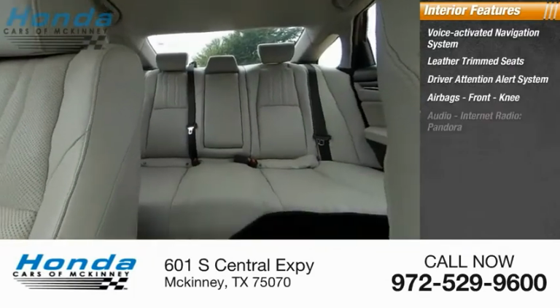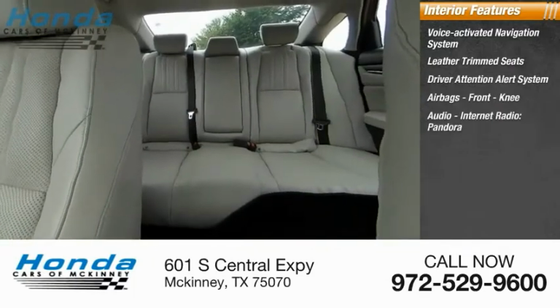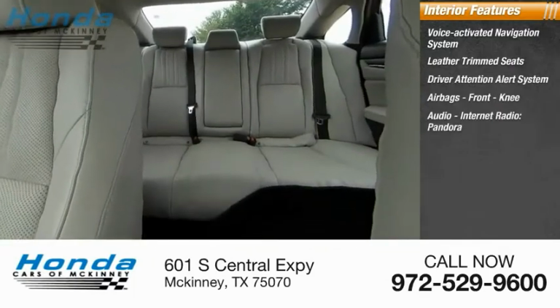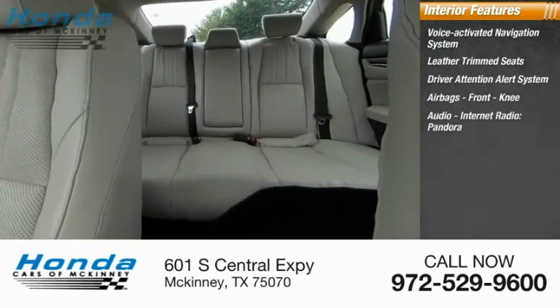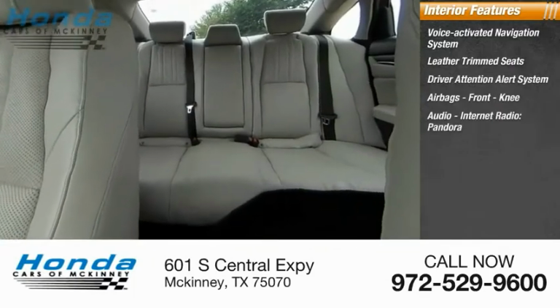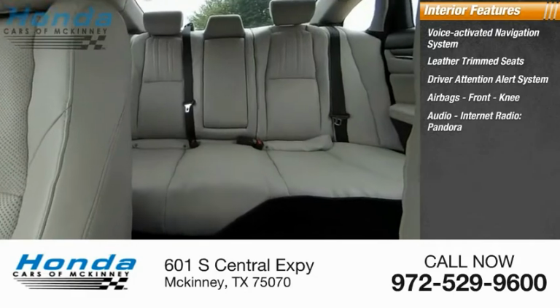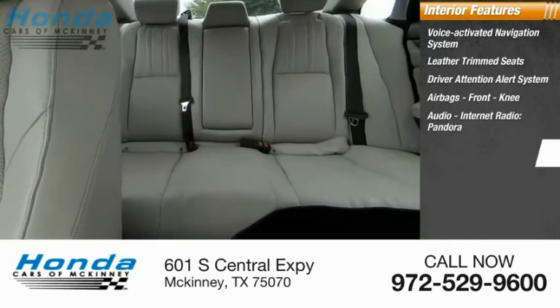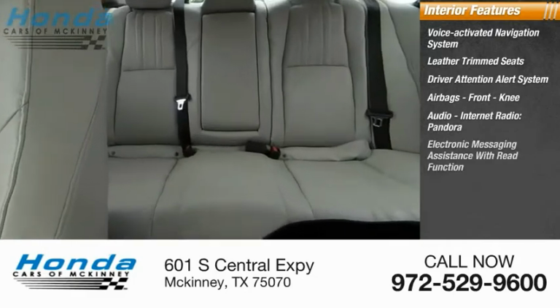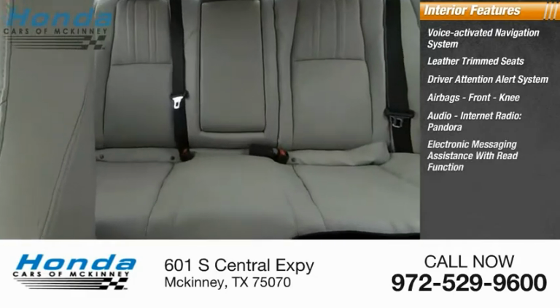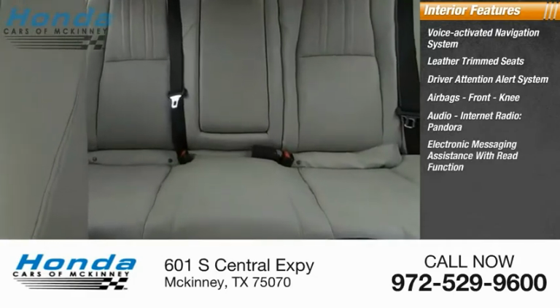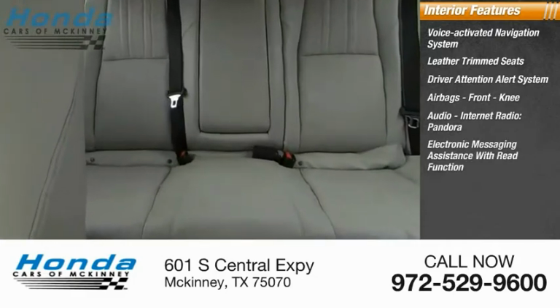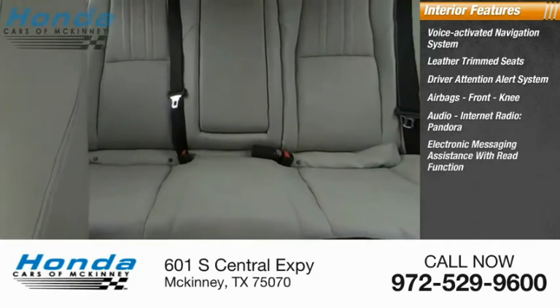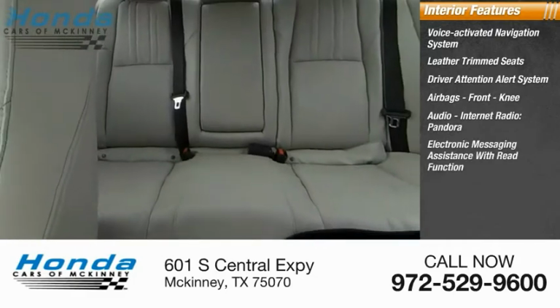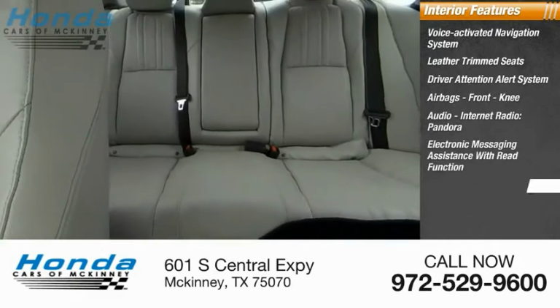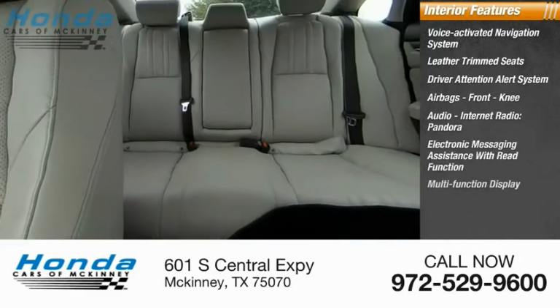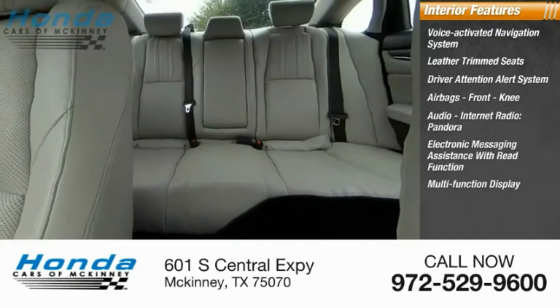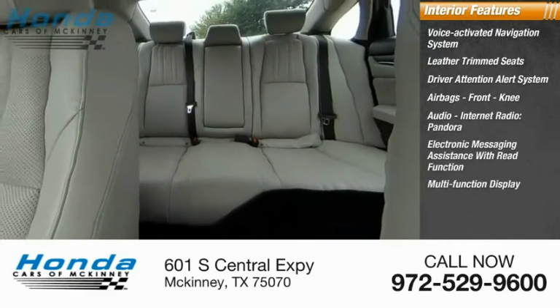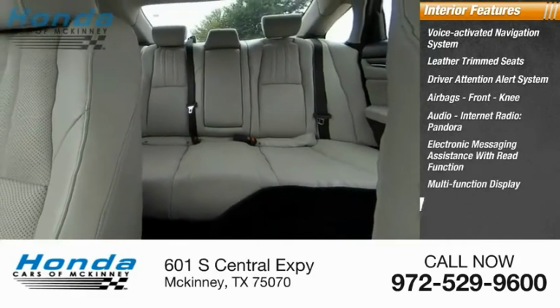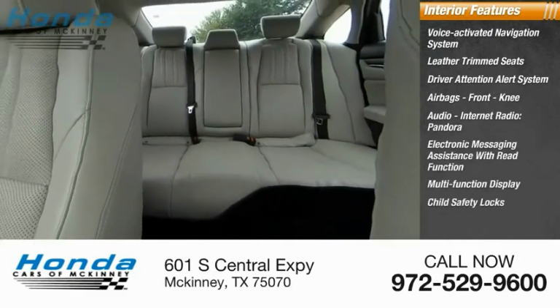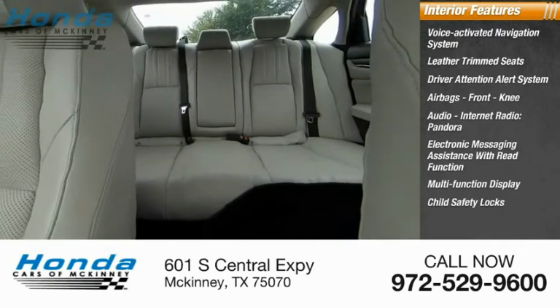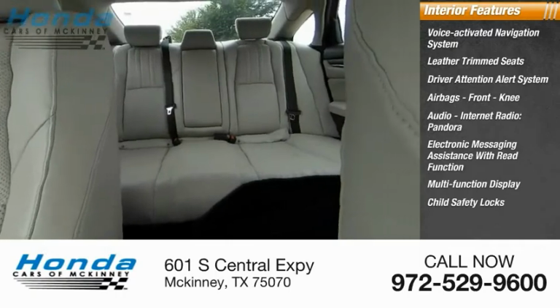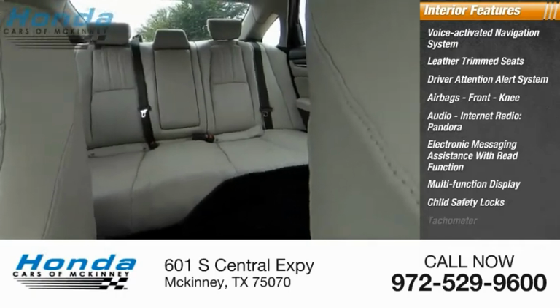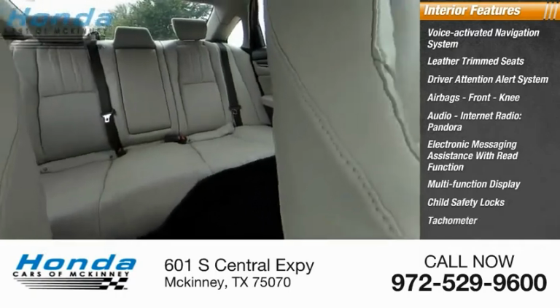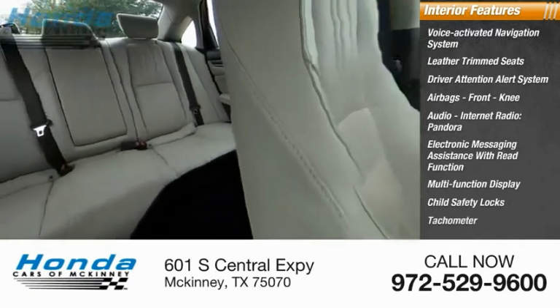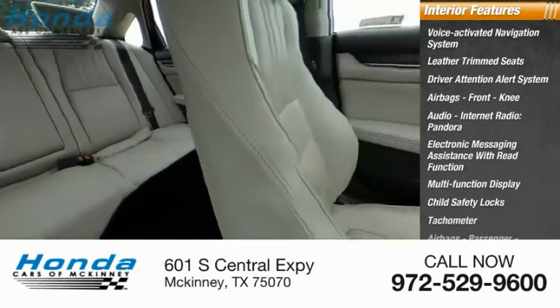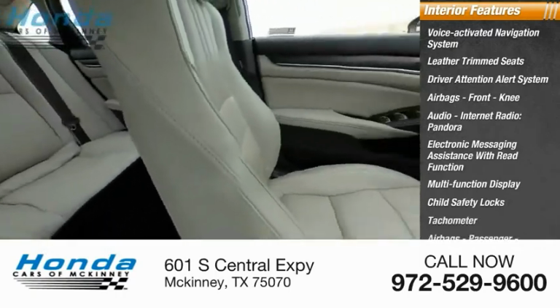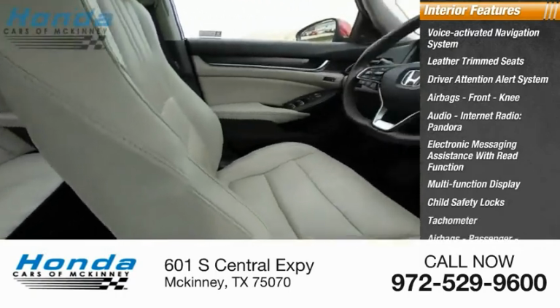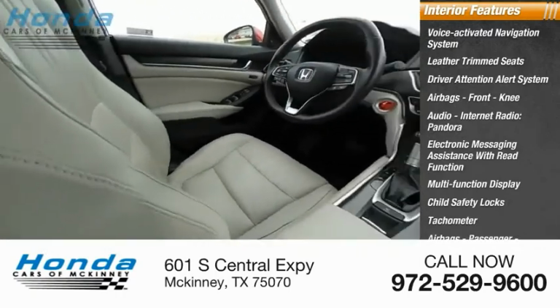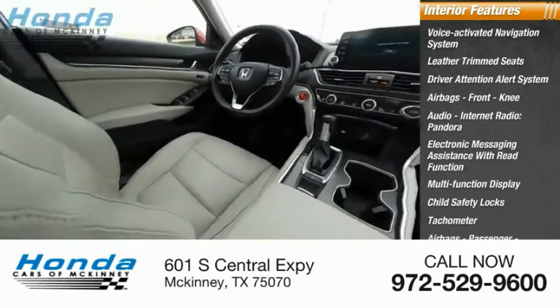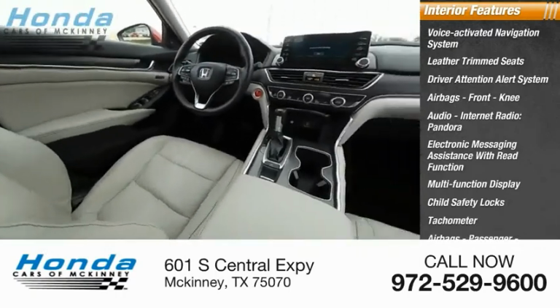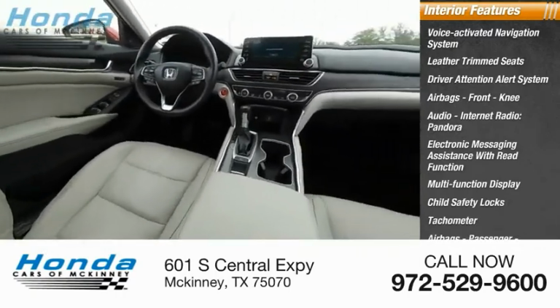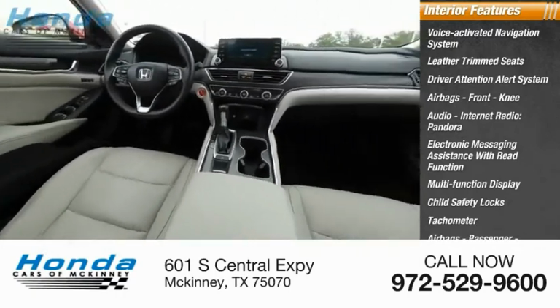Audio features include internet radio, Pandora, and electronic messaging assistance with read function. Additional features include a multifunction display, child safety locks, tachometer, passenger airbags, and occupant sensing deactivation.